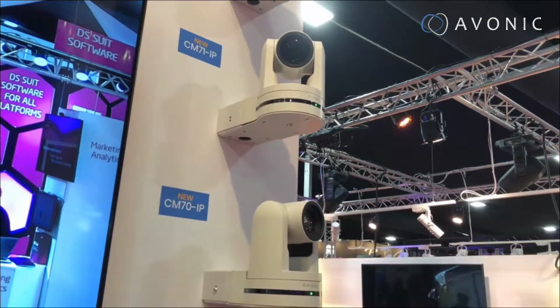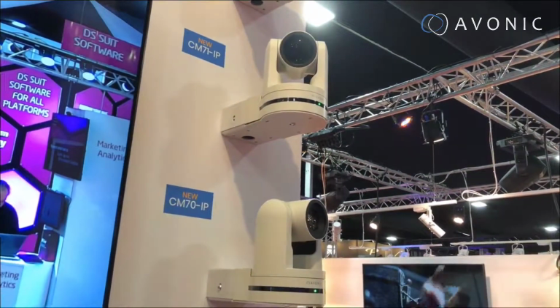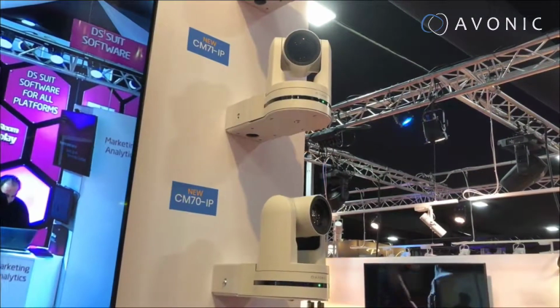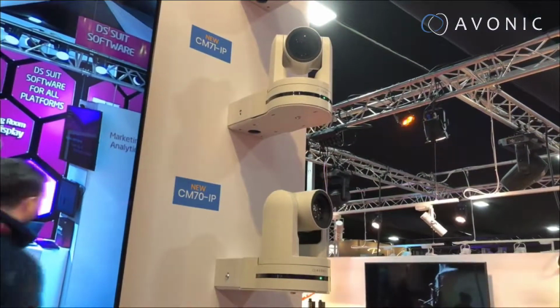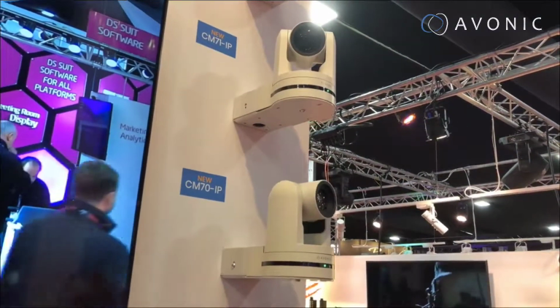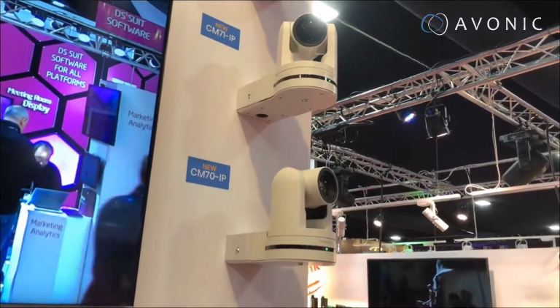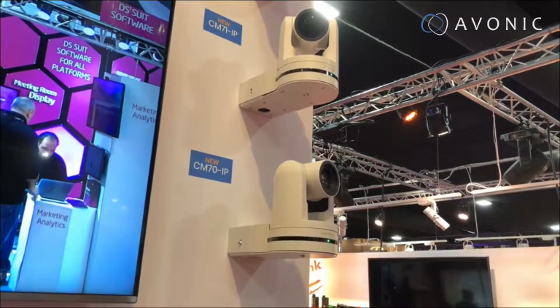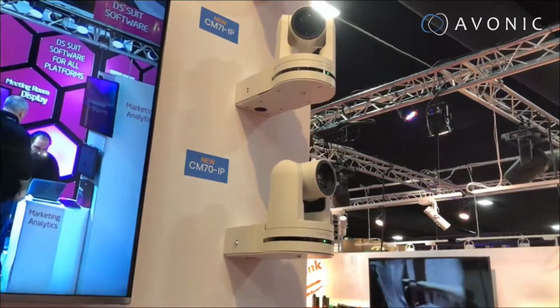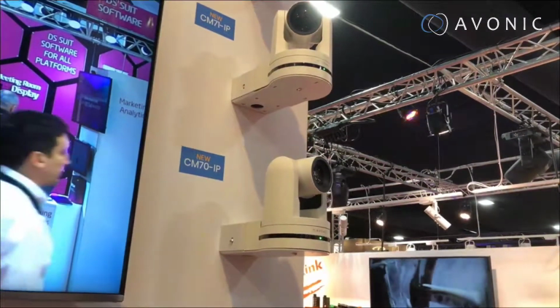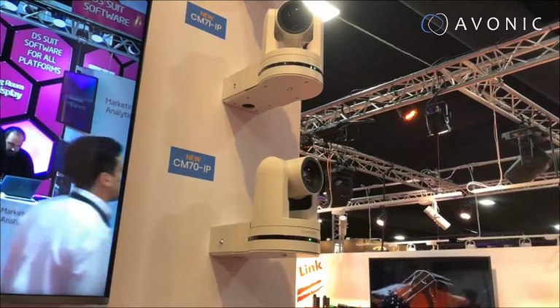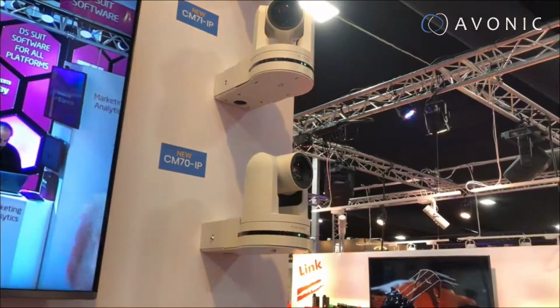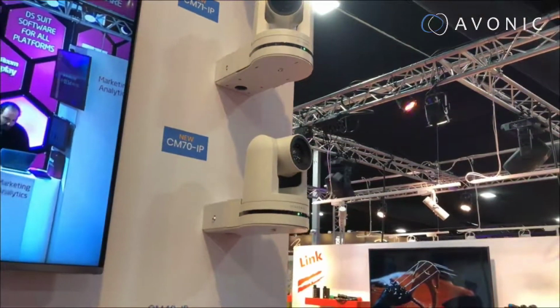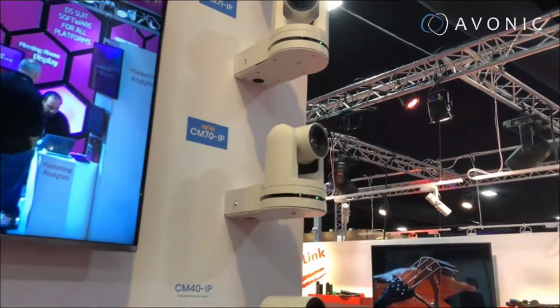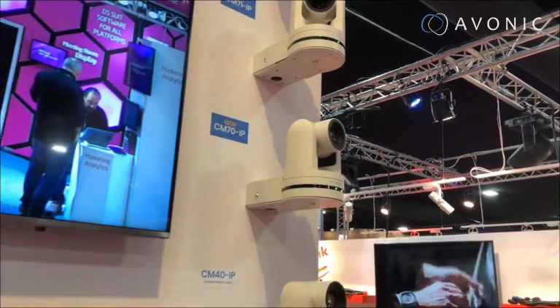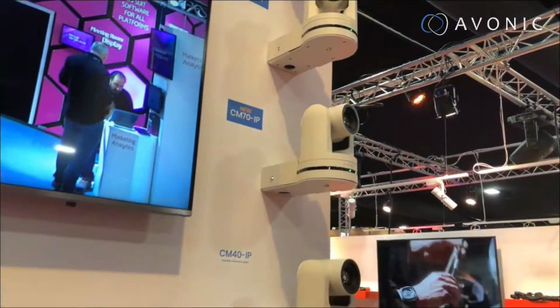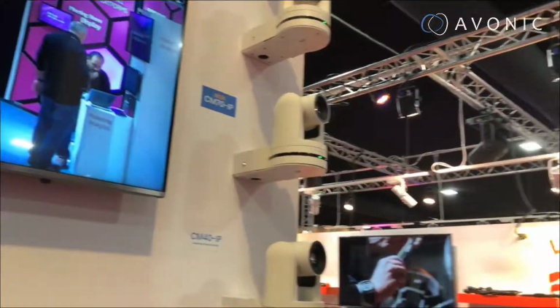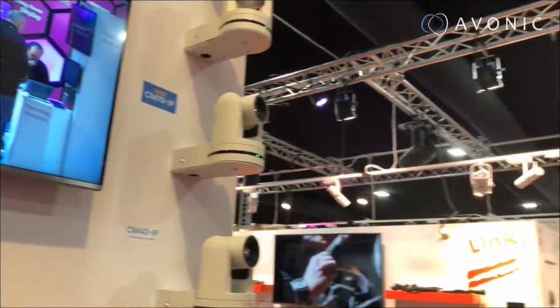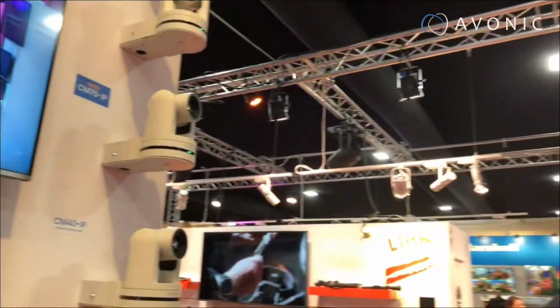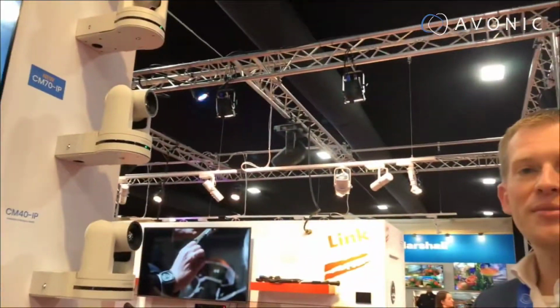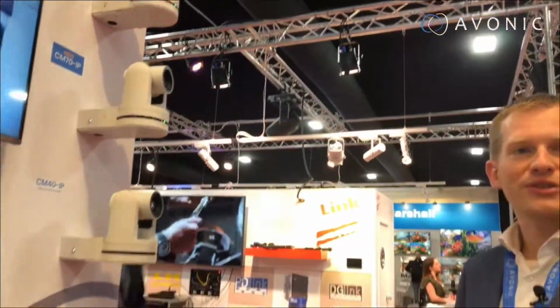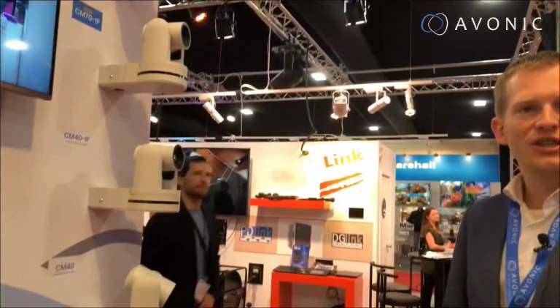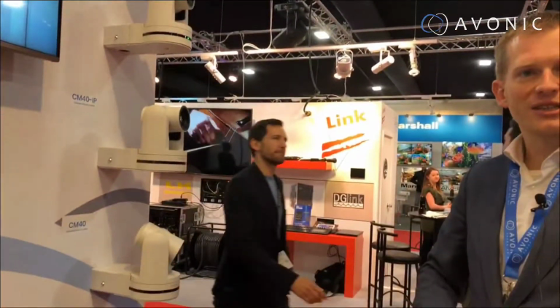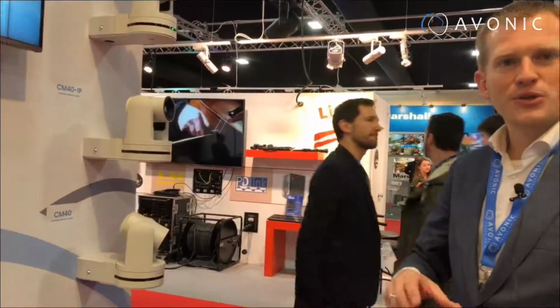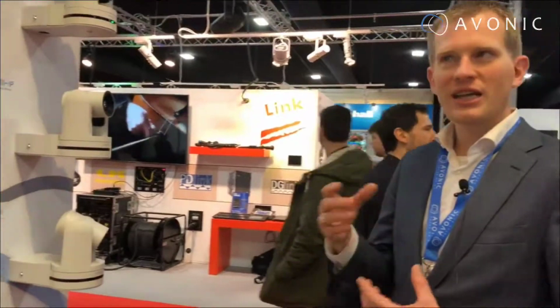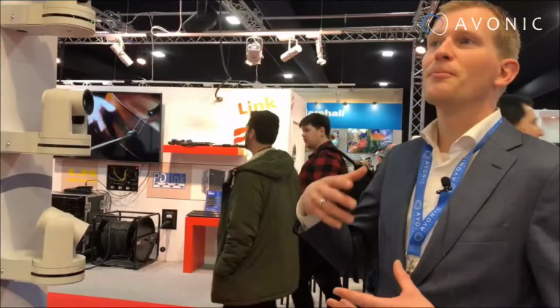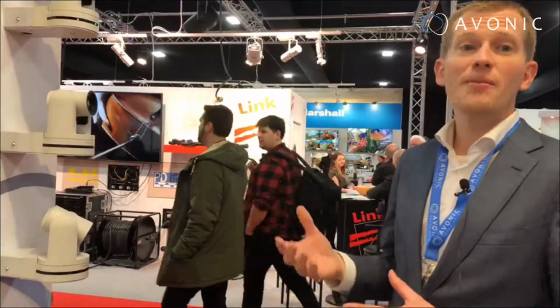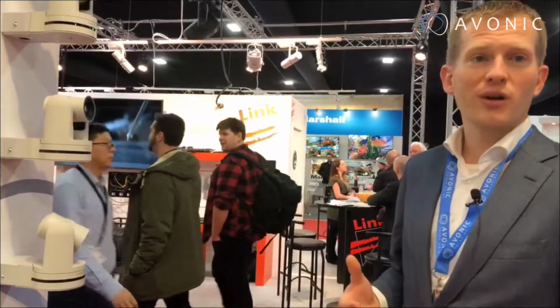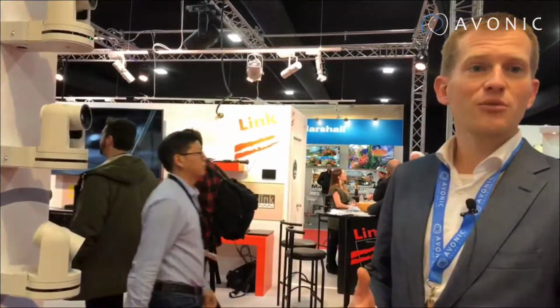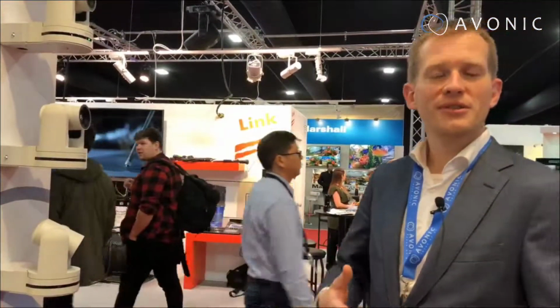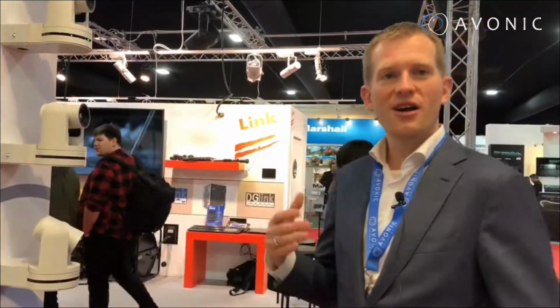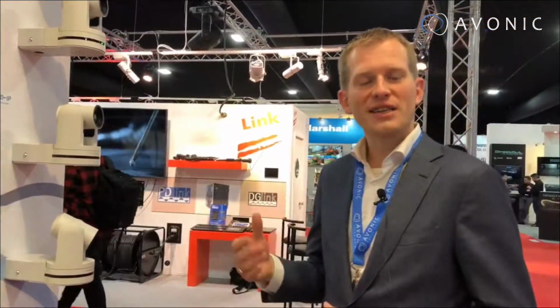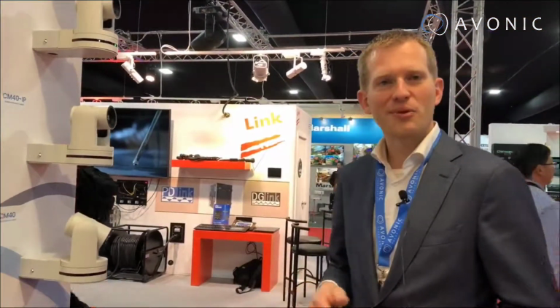We've included a bigger size sensor, we've upgraded the lens, and we've upgraded the image processor chipset, producing an even better image quality output on these cameras.